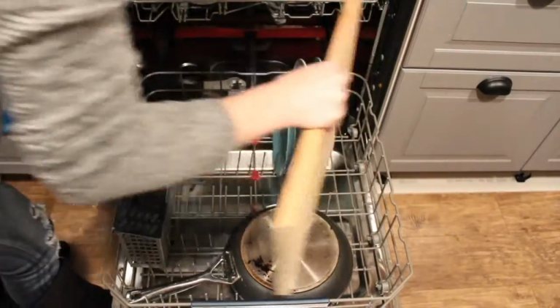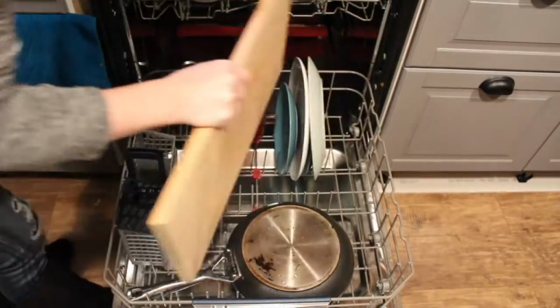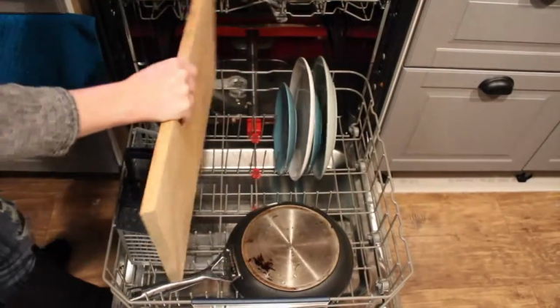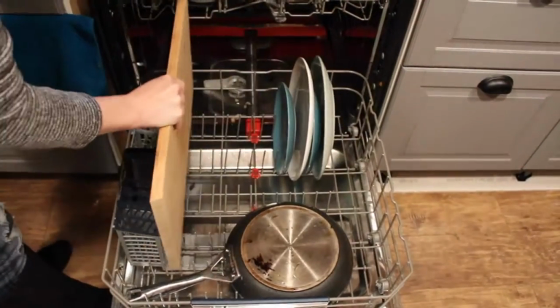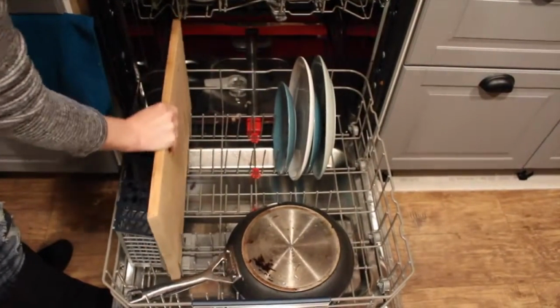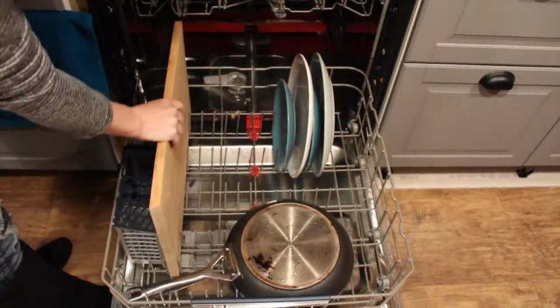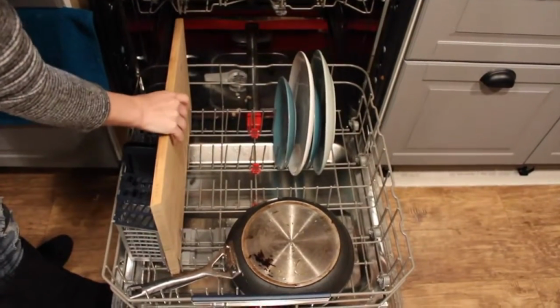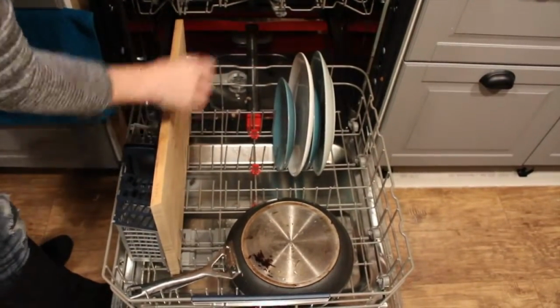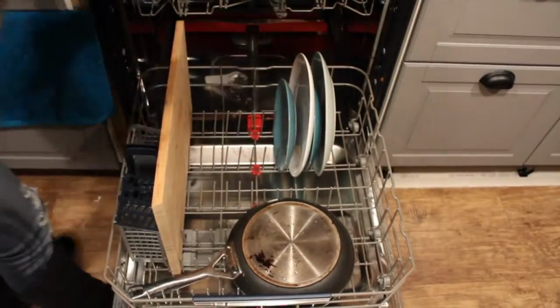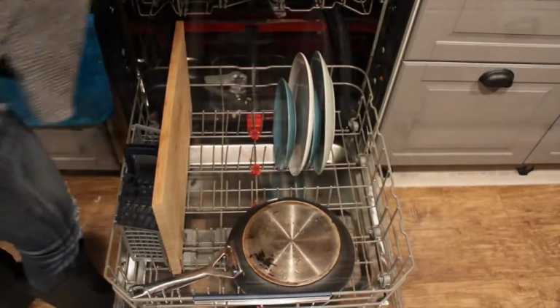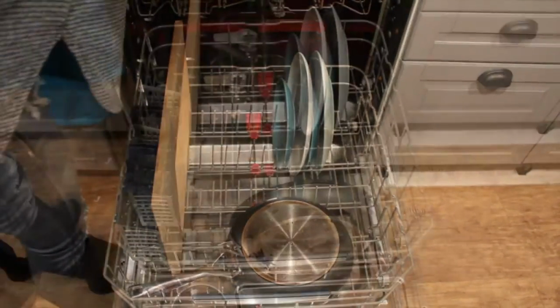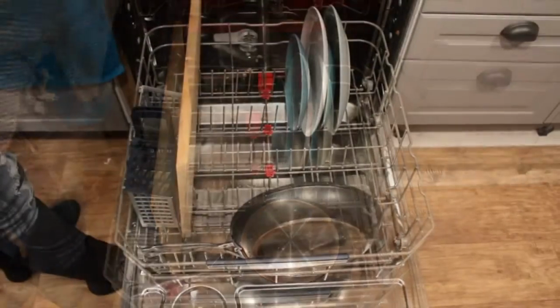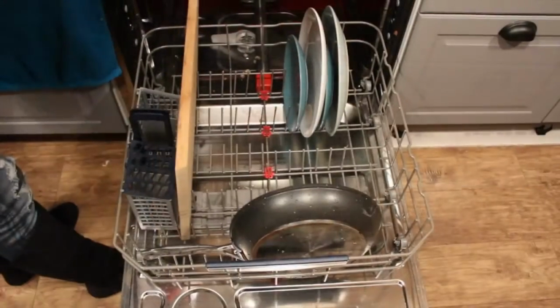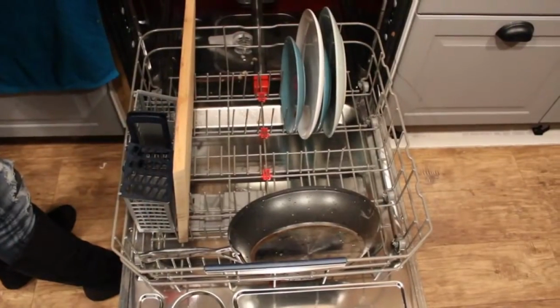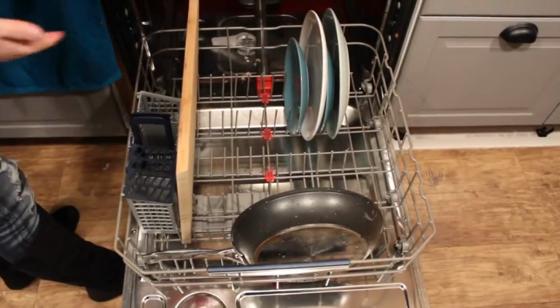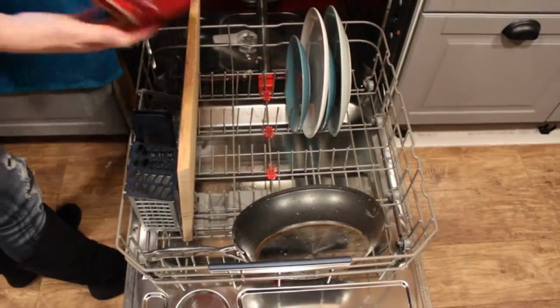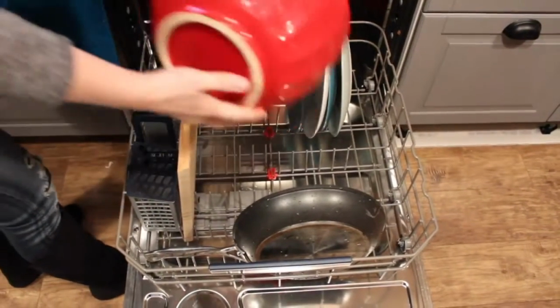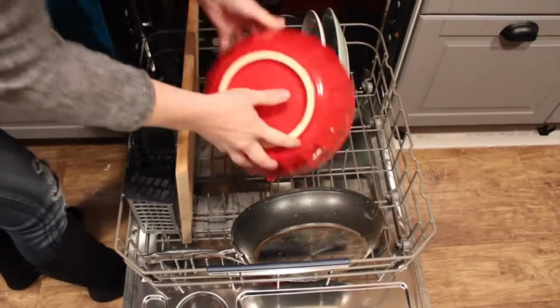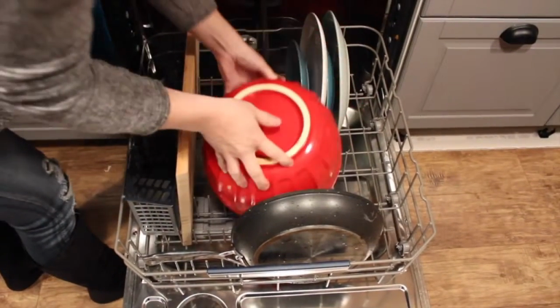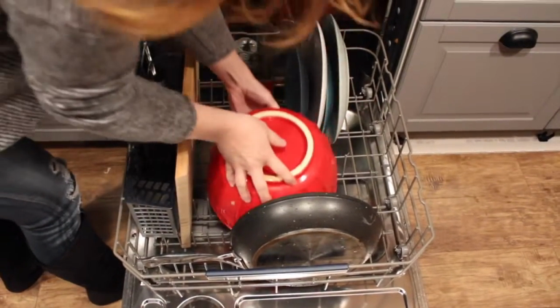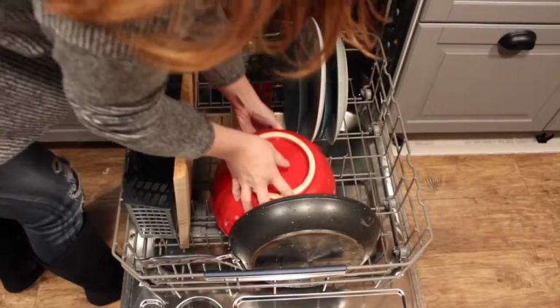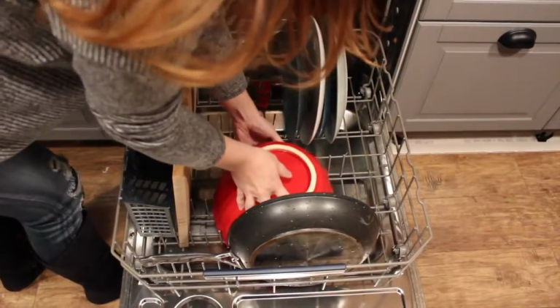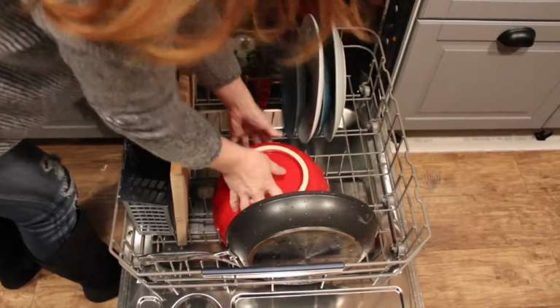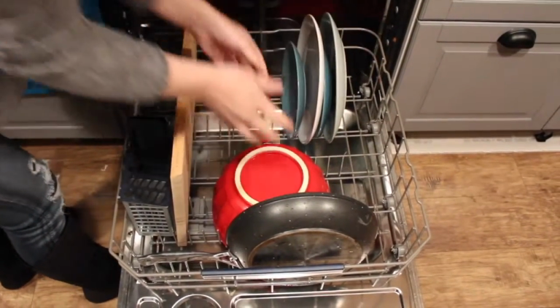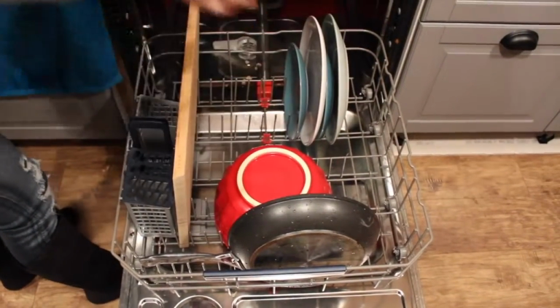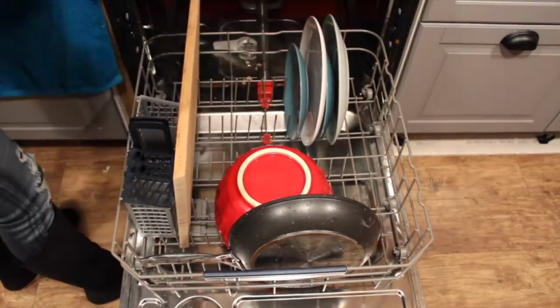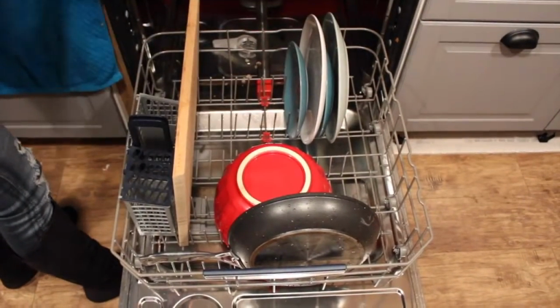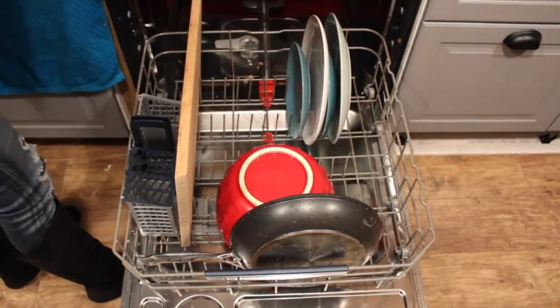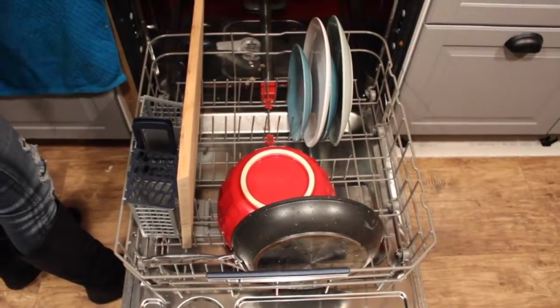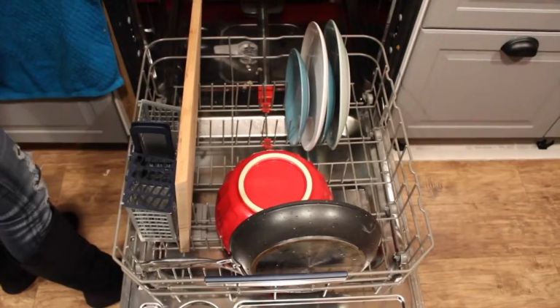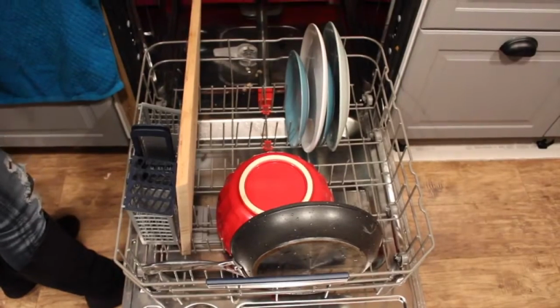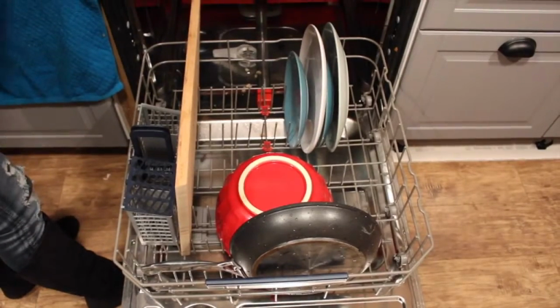Cutting boards and frying pans go along the perimeter of the bottom of your dishwasher. The bottom is also a great place to put big bowls.